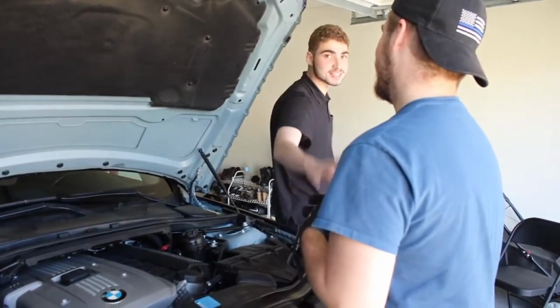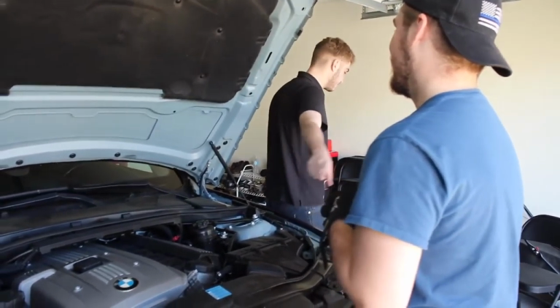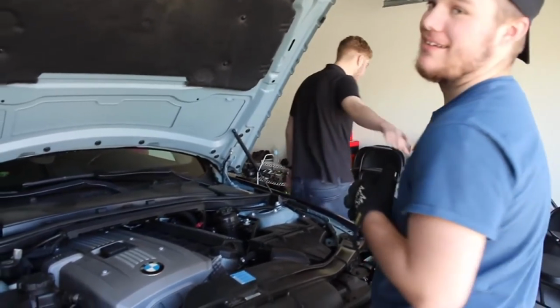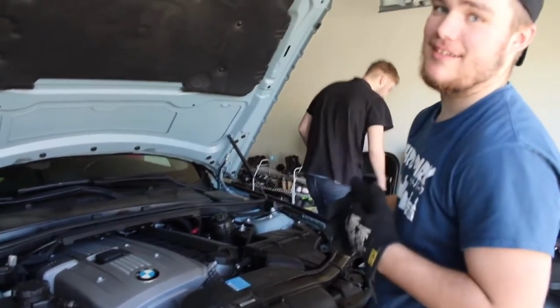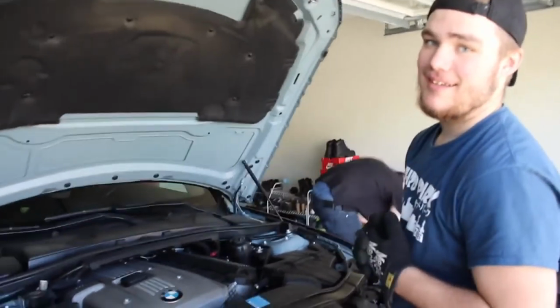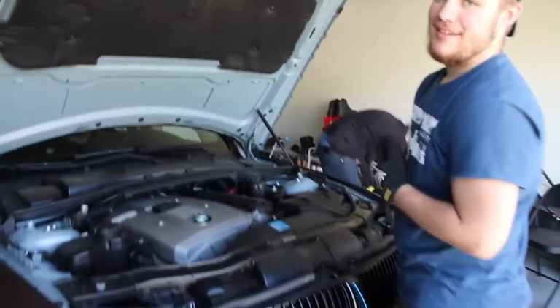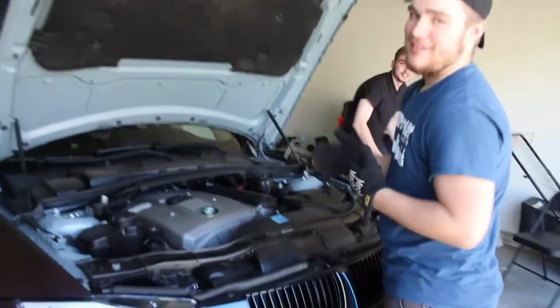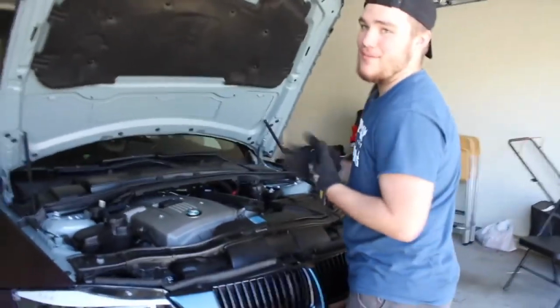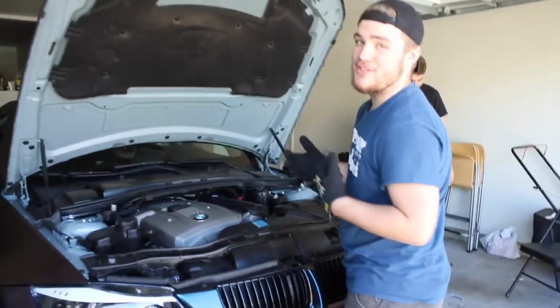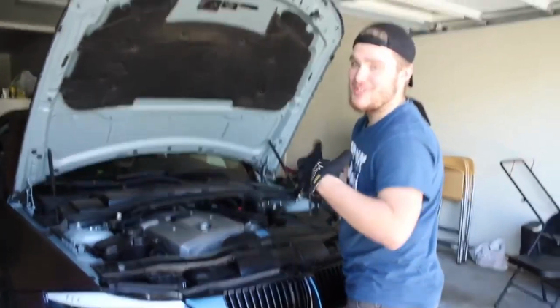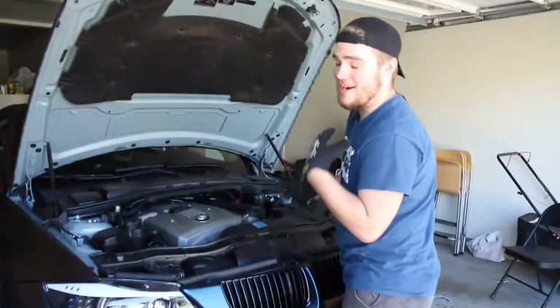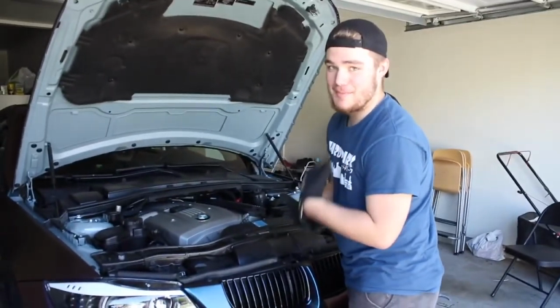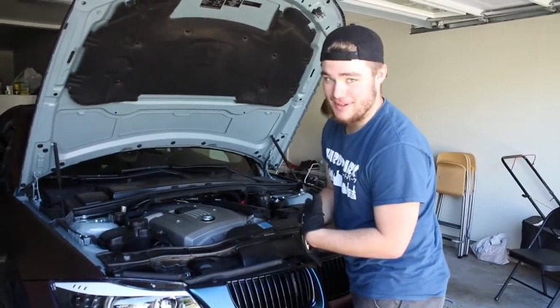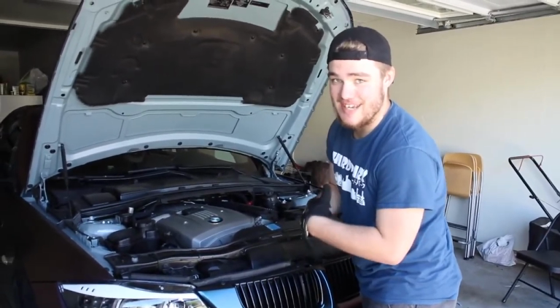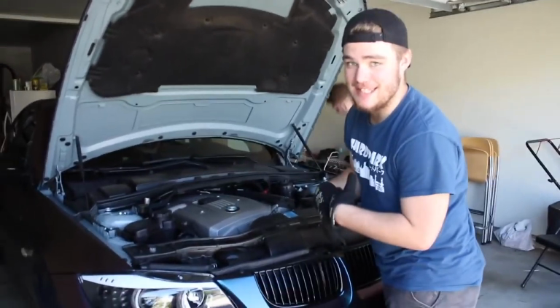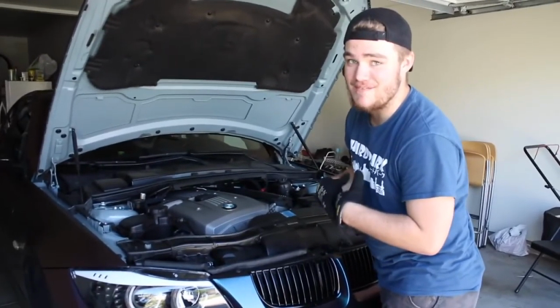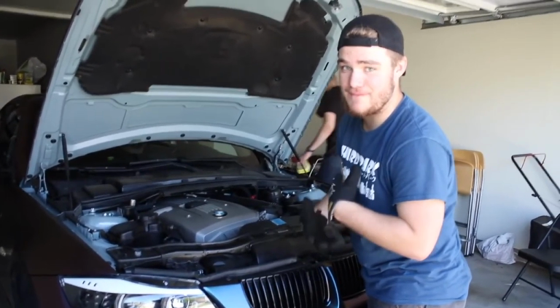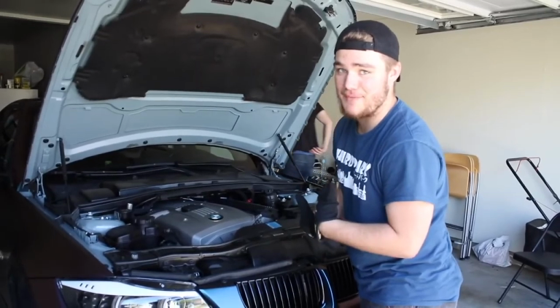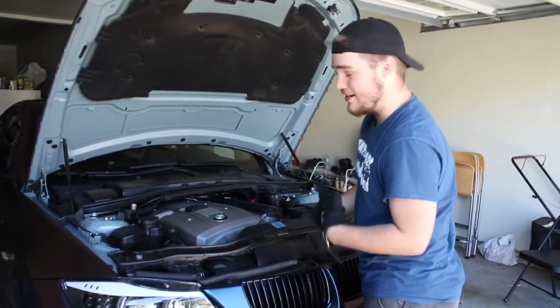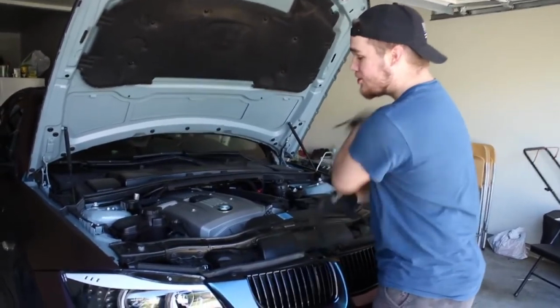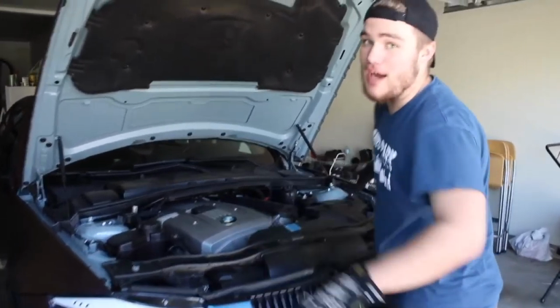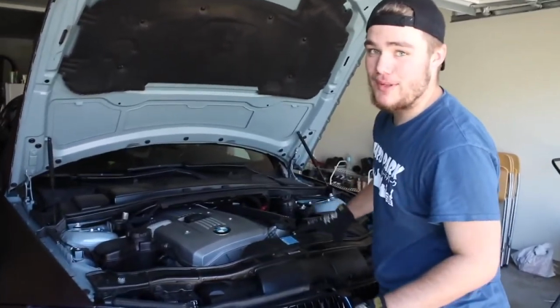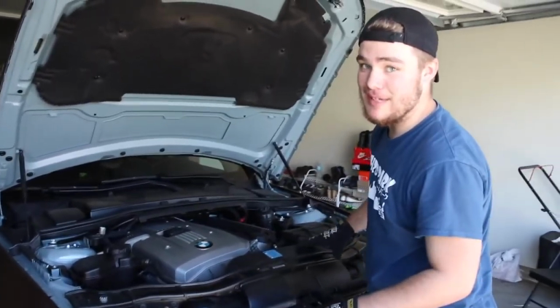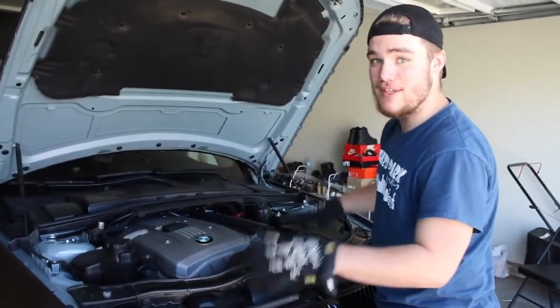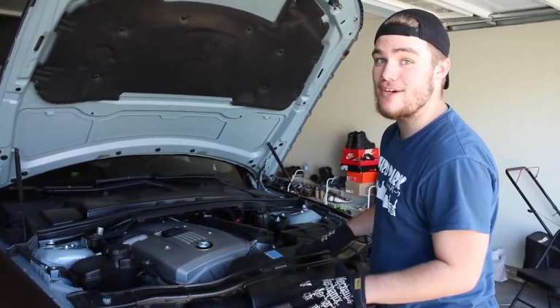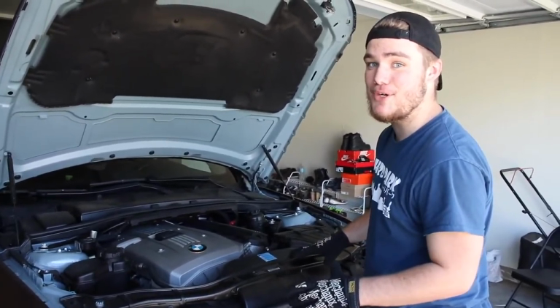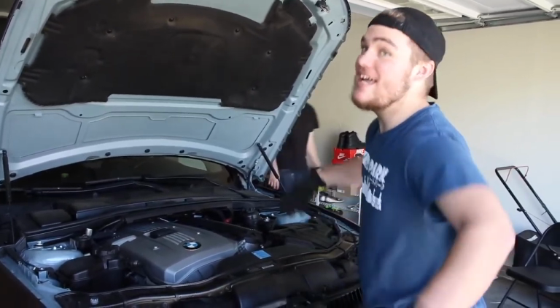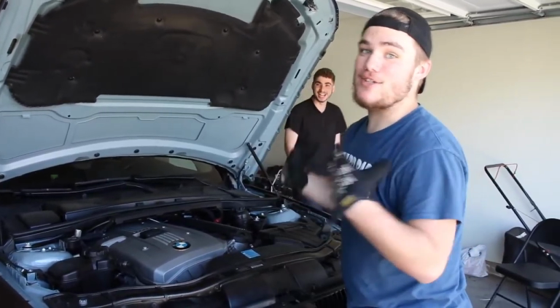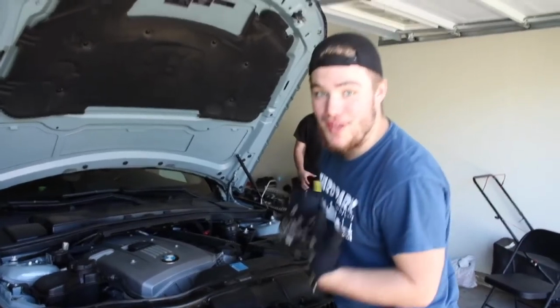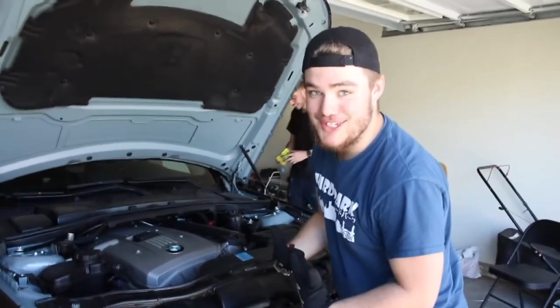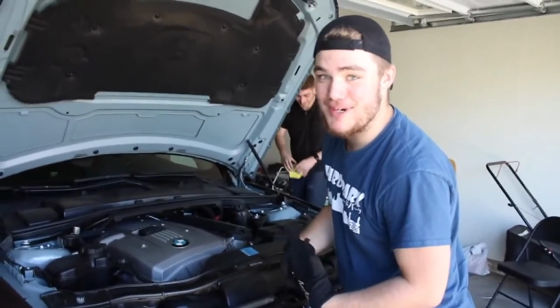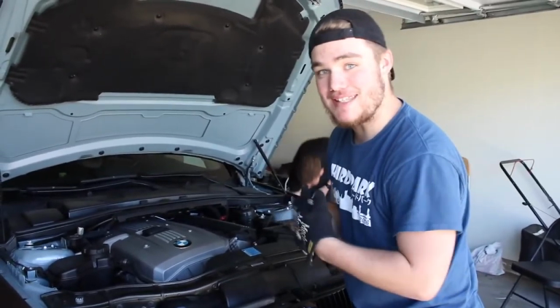He's gonna show me how to do this — it's my first time. I've only ever changed American muscle; I have a 1965 Ford F100, so this is totally new to me. If this is your first time doing it, it's also my first time doing it — we're in this together guys.